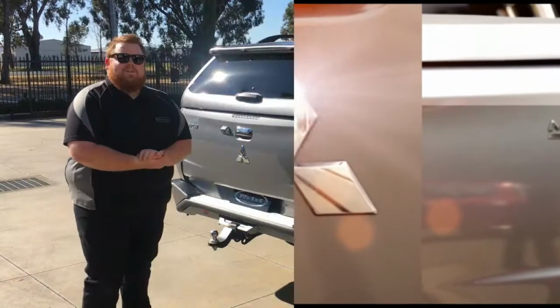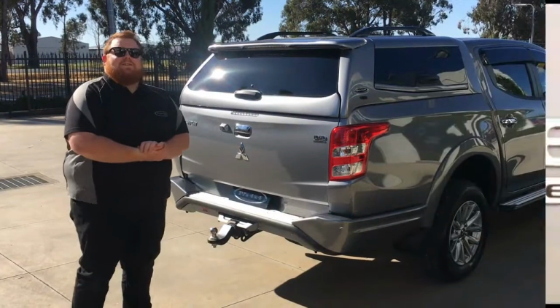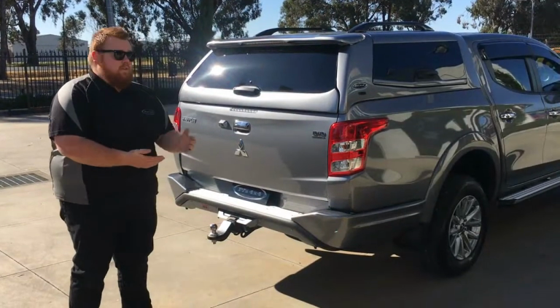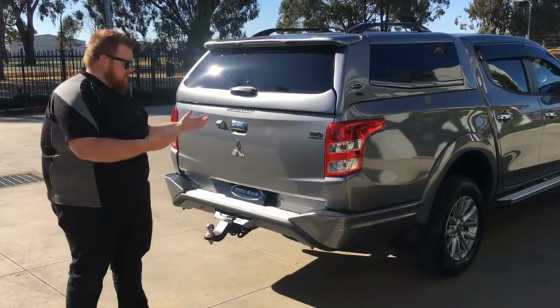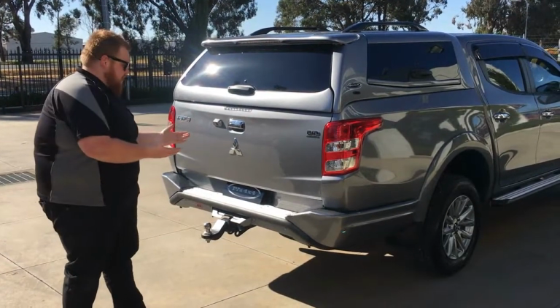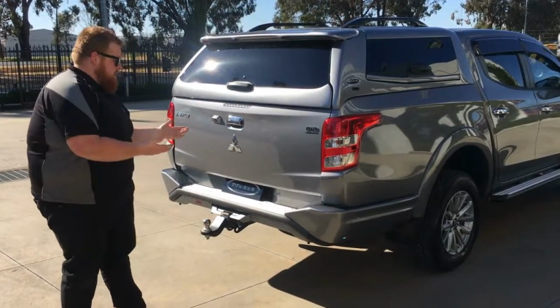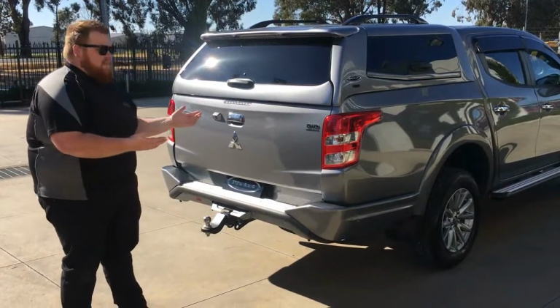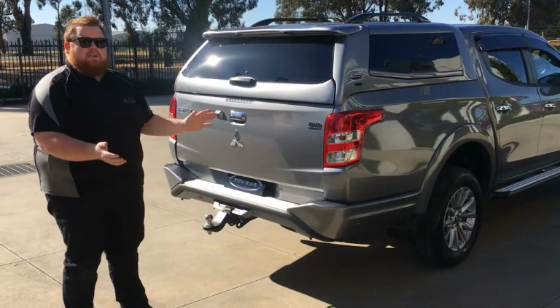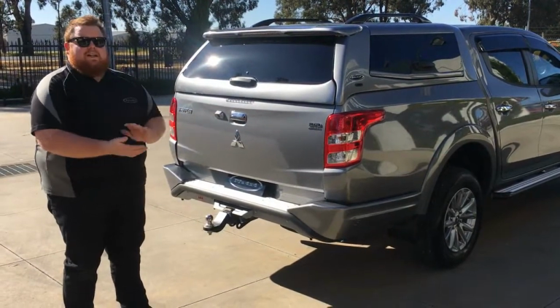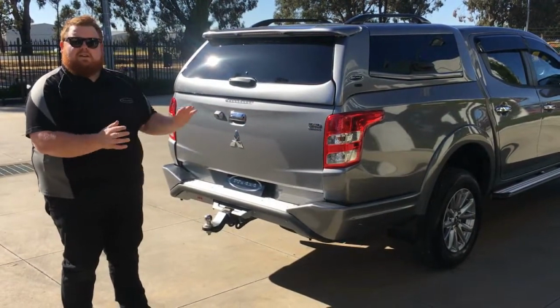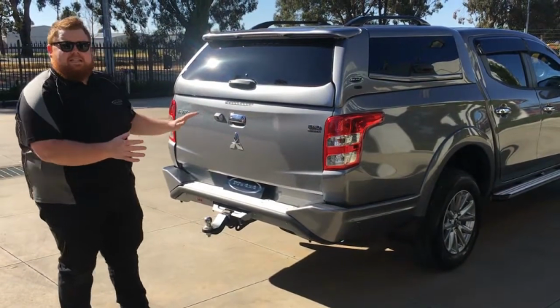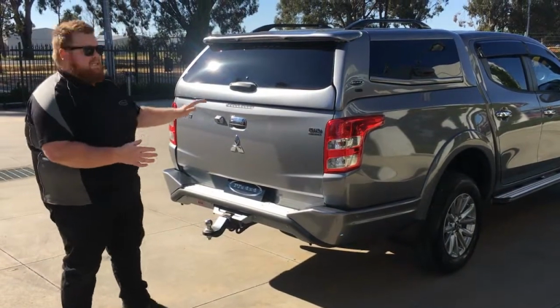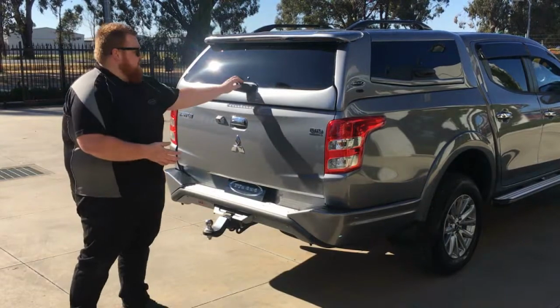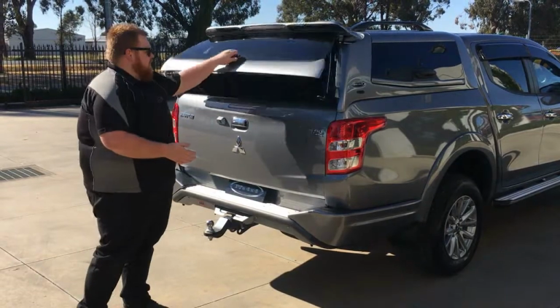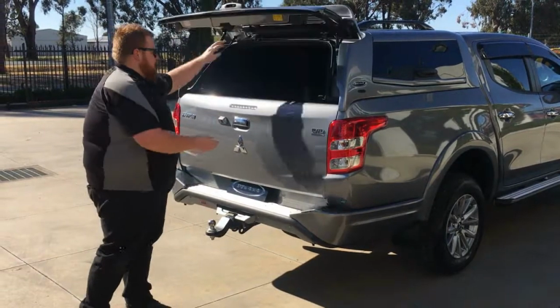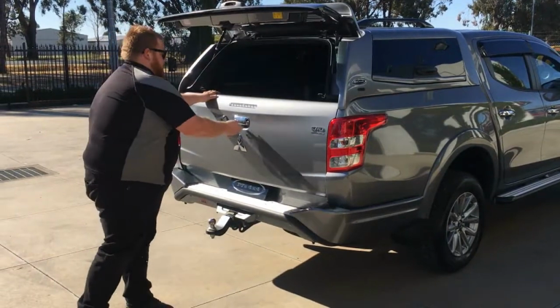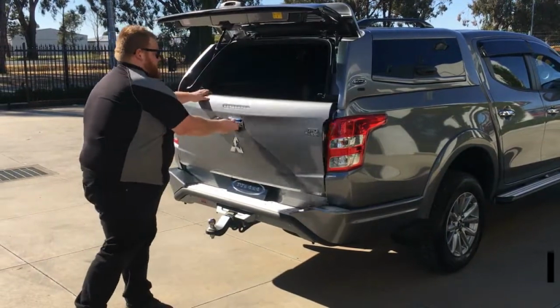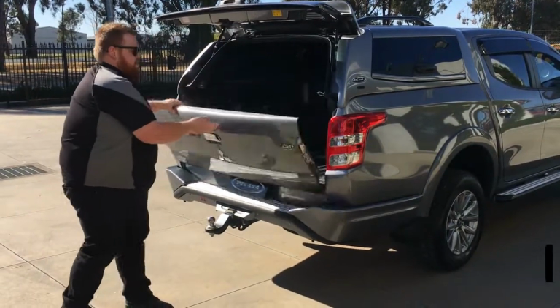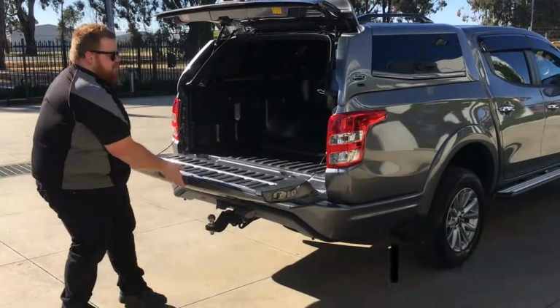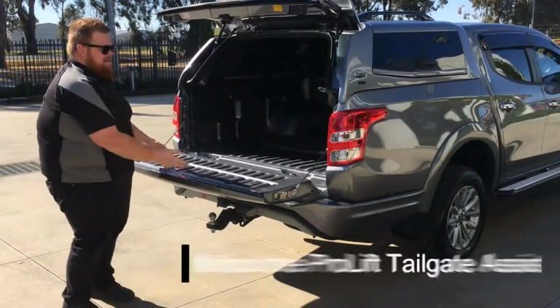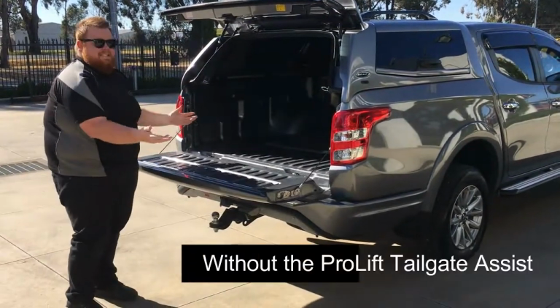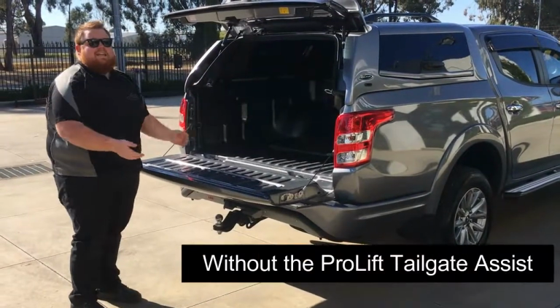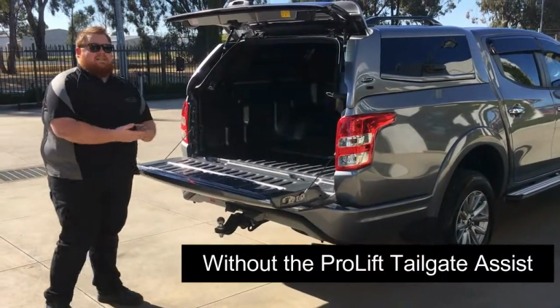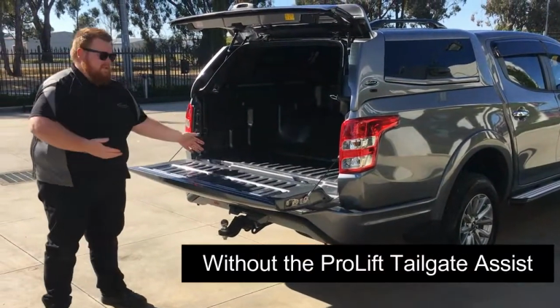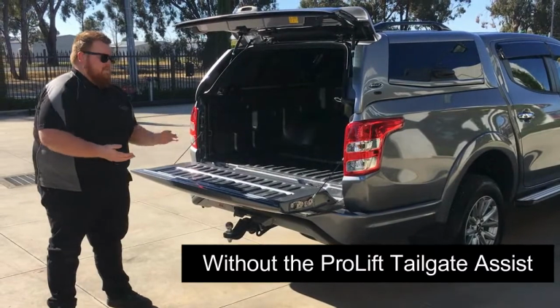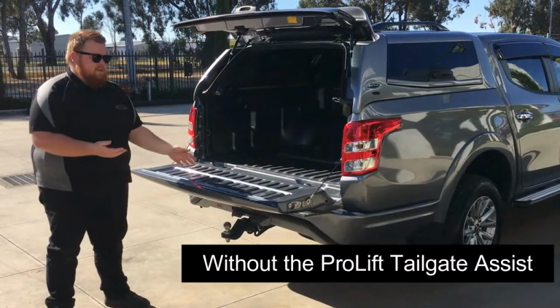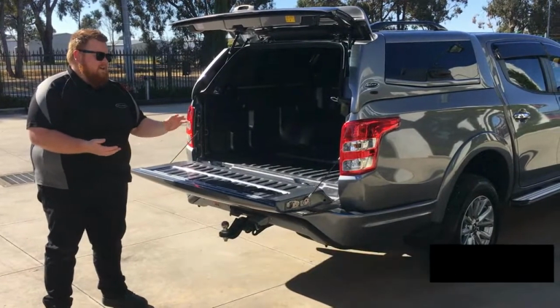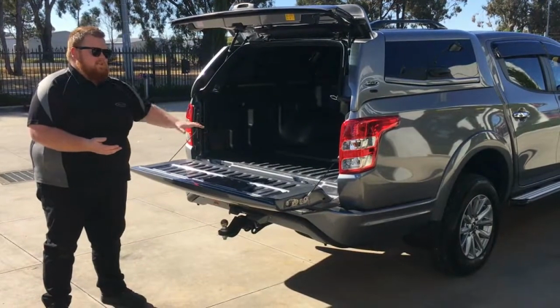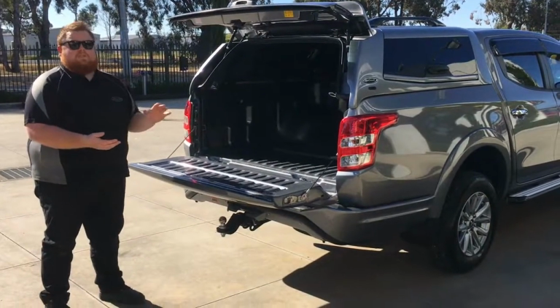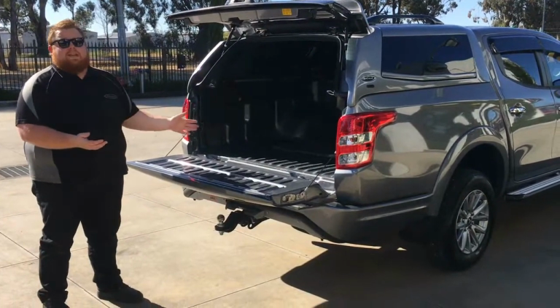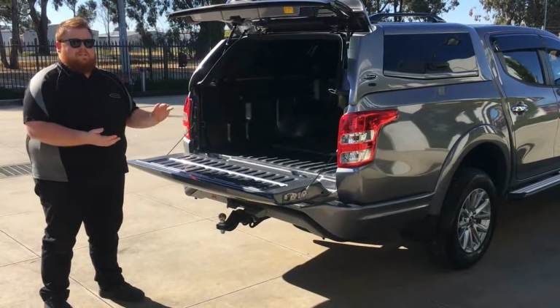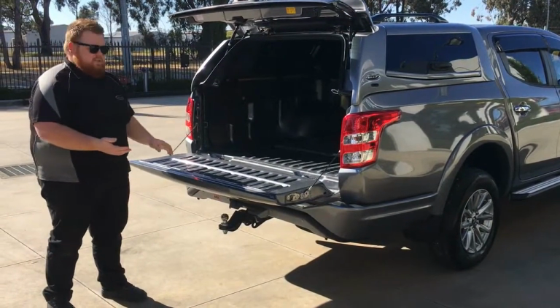First things first, let's have a look at a Mitsubishi Triton without a Pro-Lift Tailgate Assist — so a completely stock tailgate. As you can see, the tailgate just bangs down, it's very heavy, comes down sharply, extremely dangerous, especially around children.